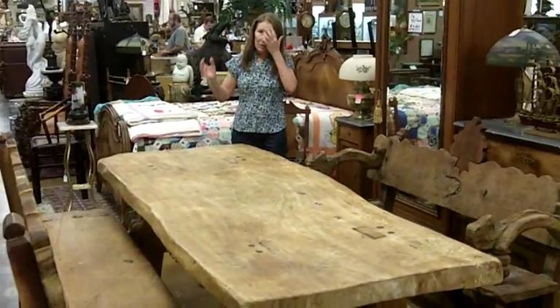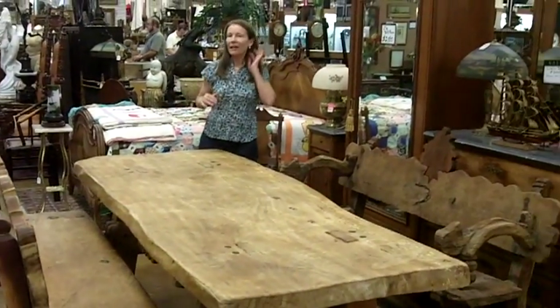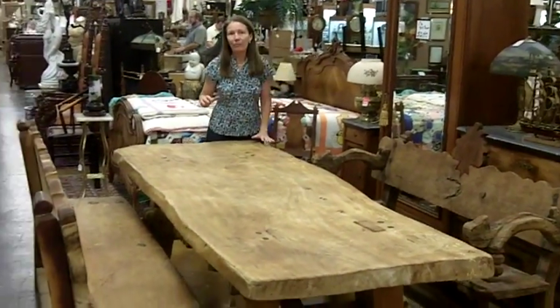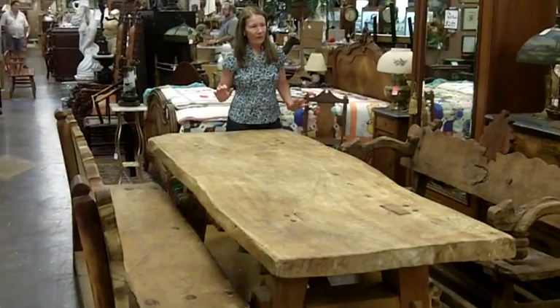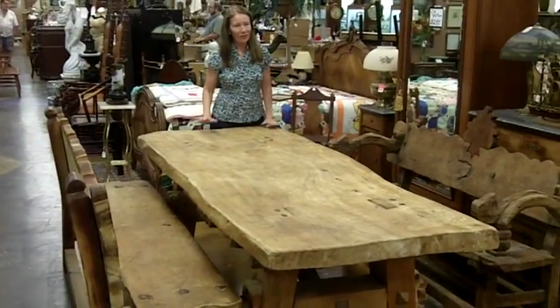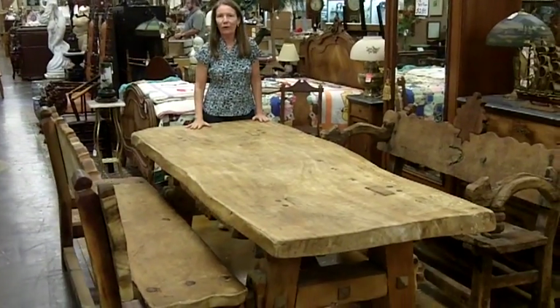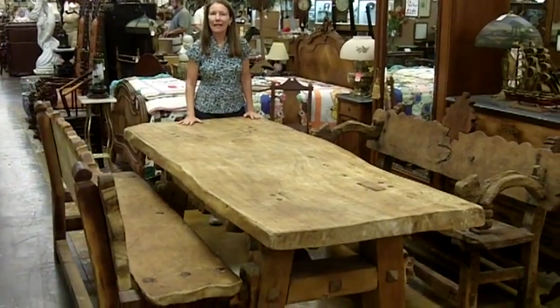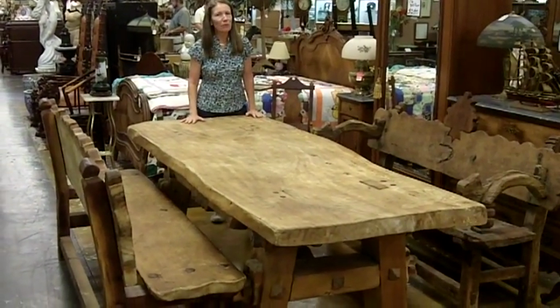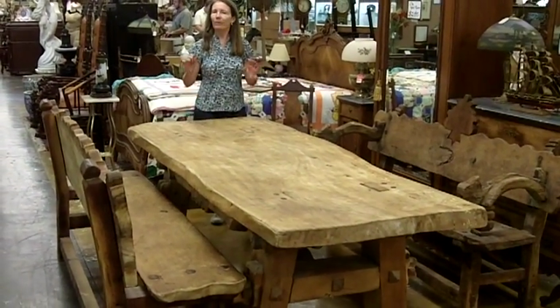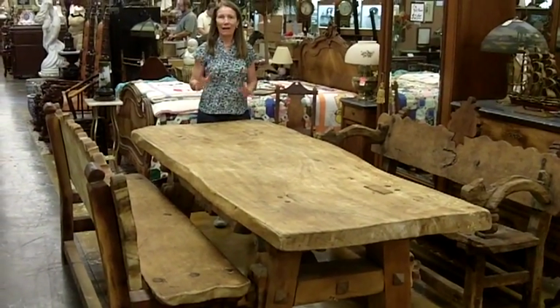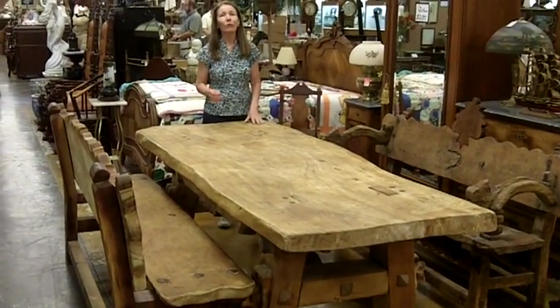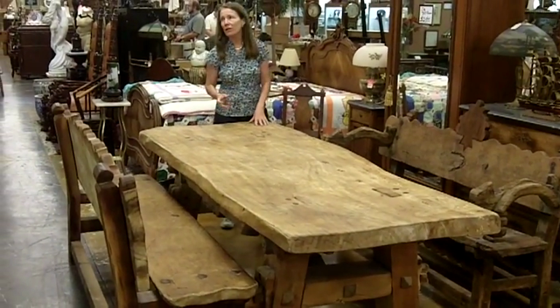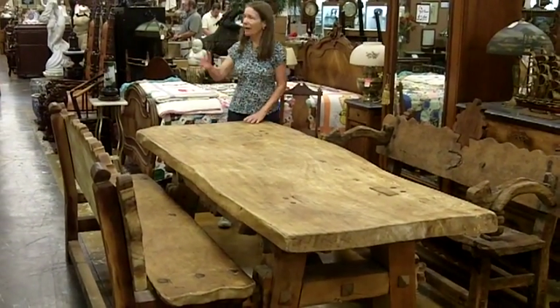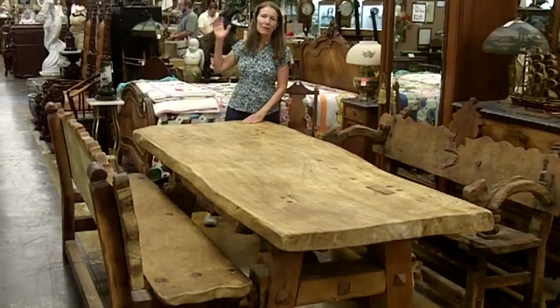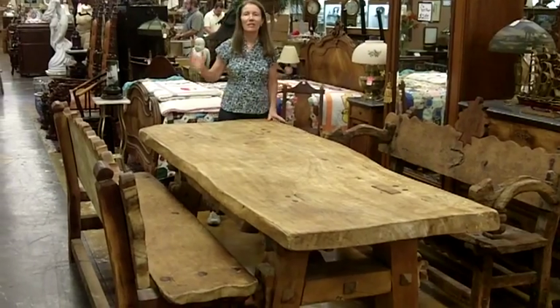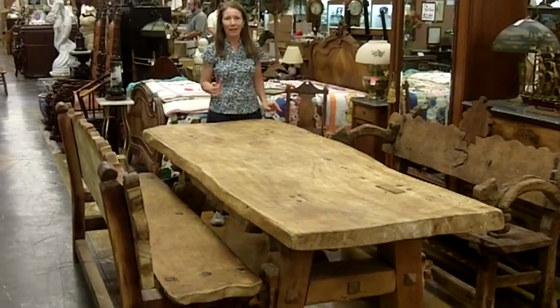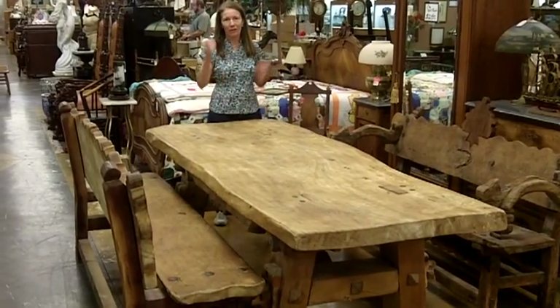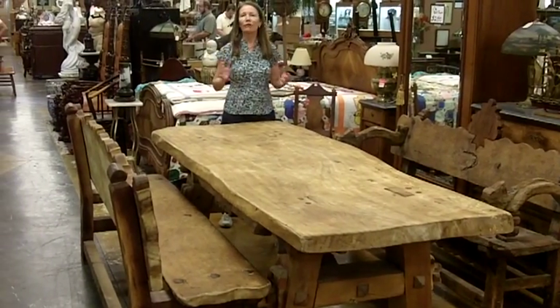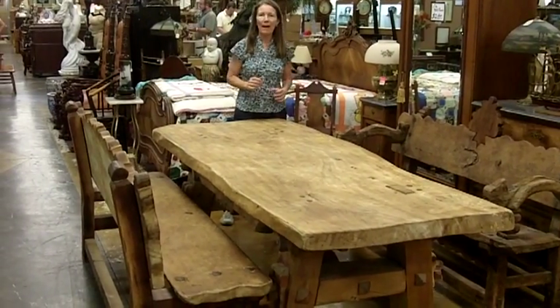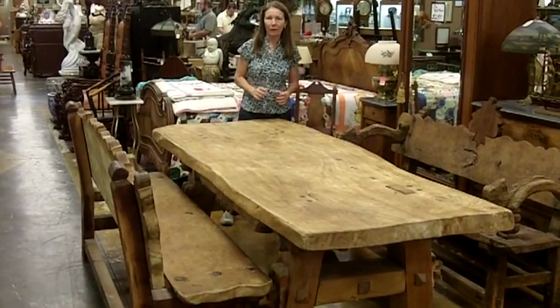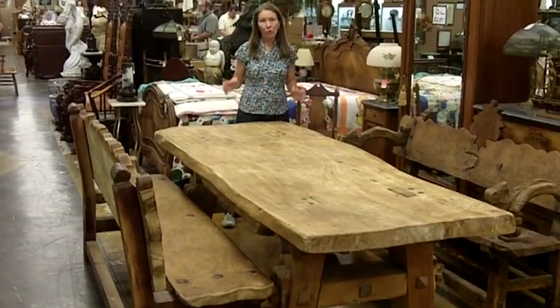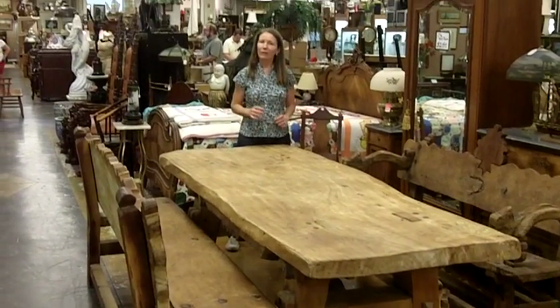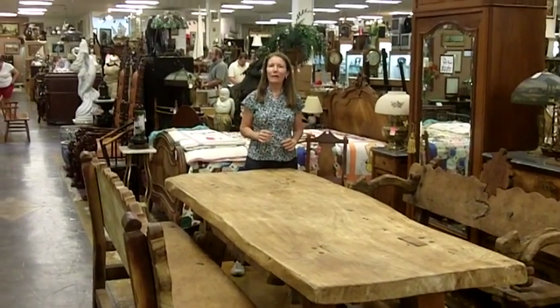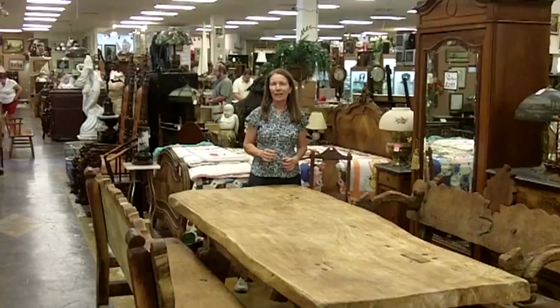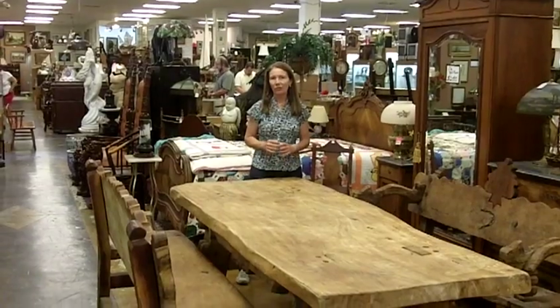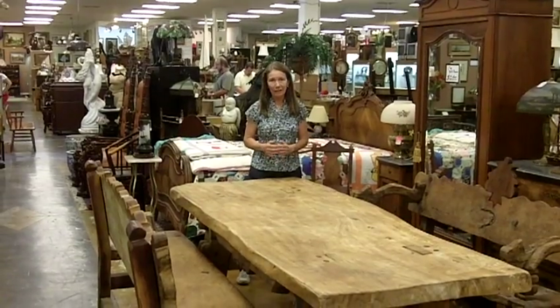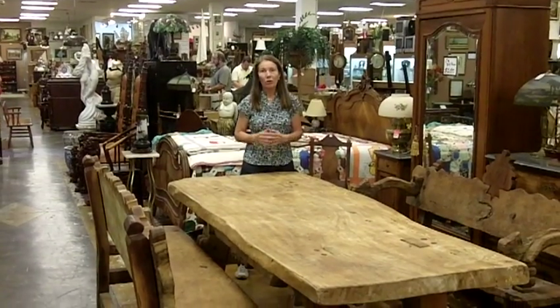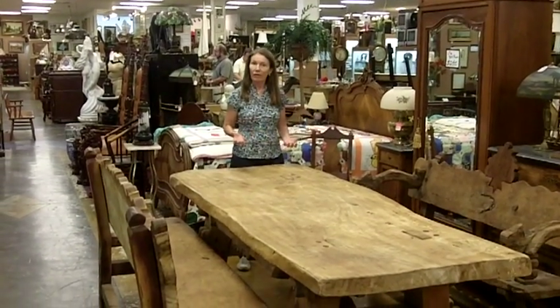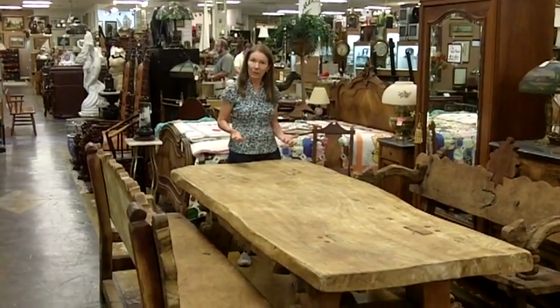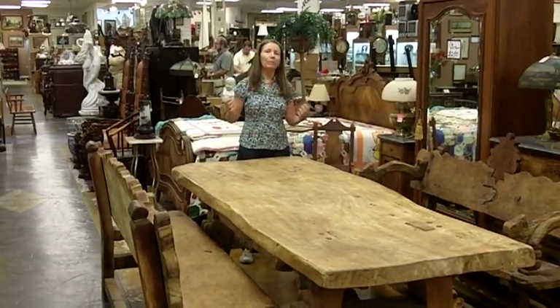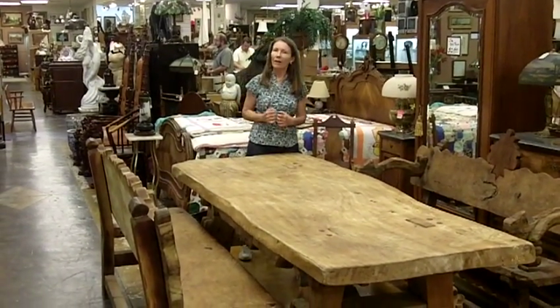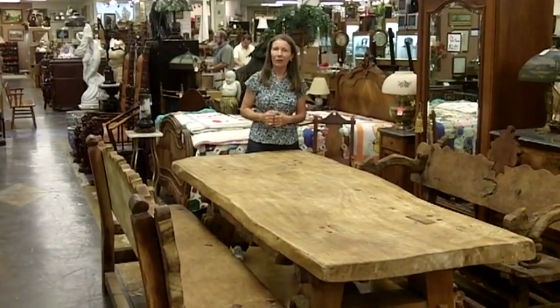You may not think of finding this type of furniture in an antique mall, but we have everything. You would be so surprised — maybe you can see some of the things just from the background. We're always looking for interesting things to sell, so if you have something you want to sell, please contact us.